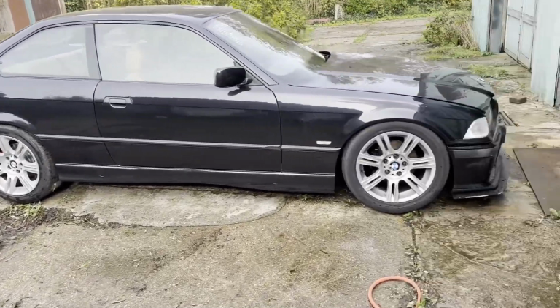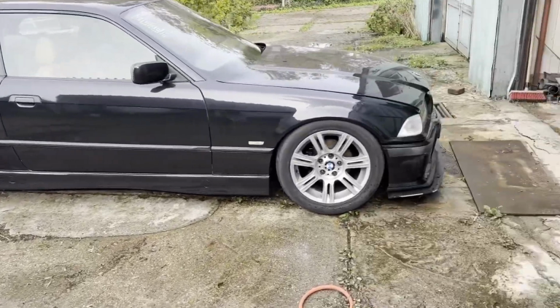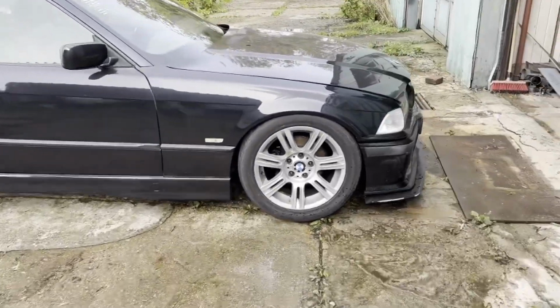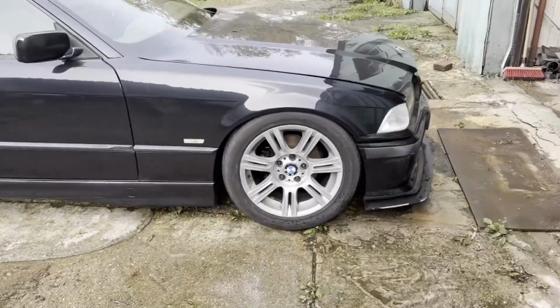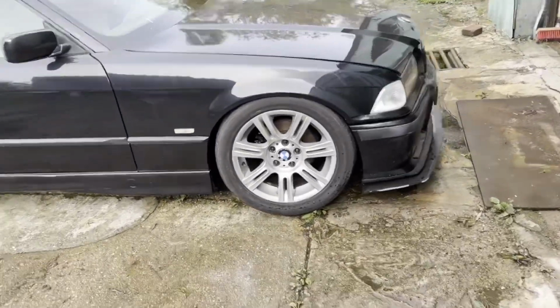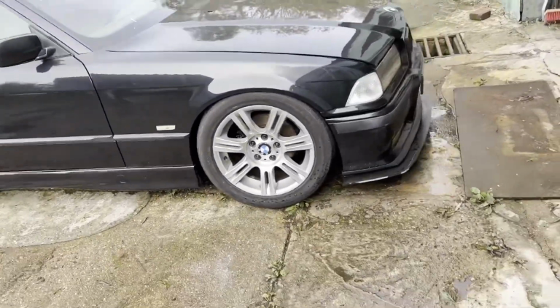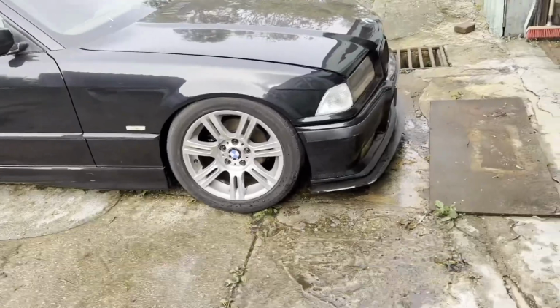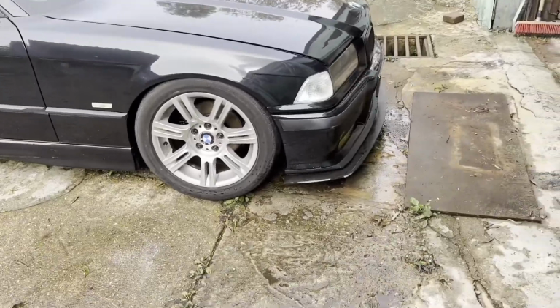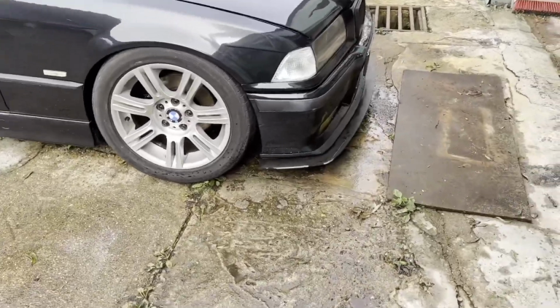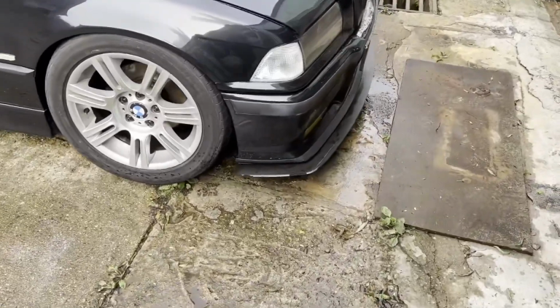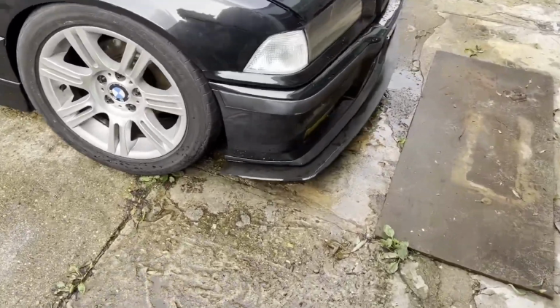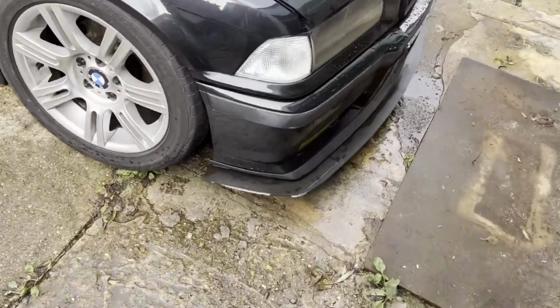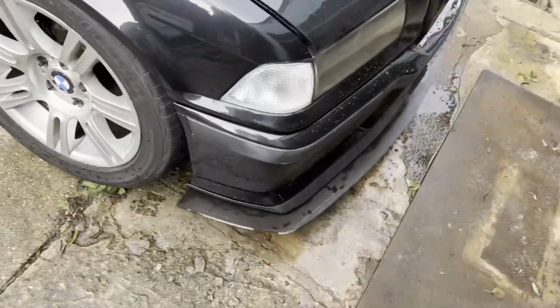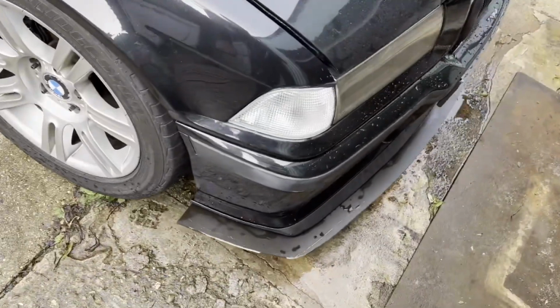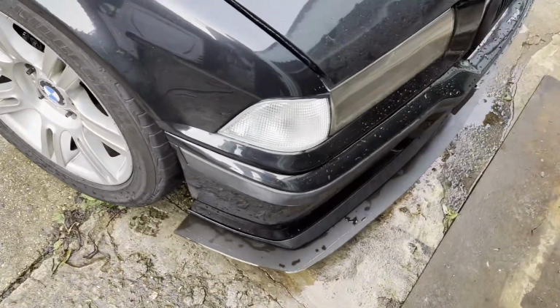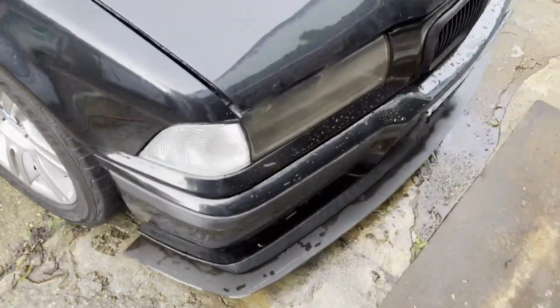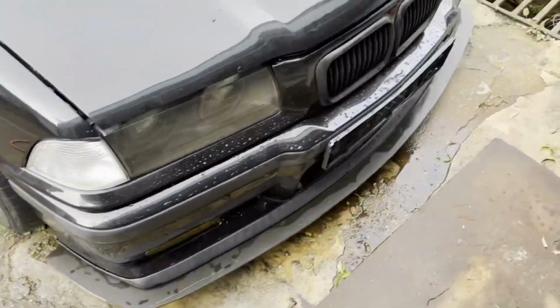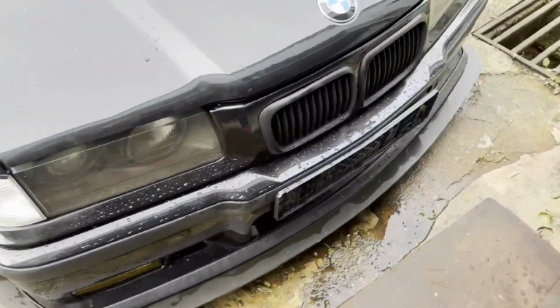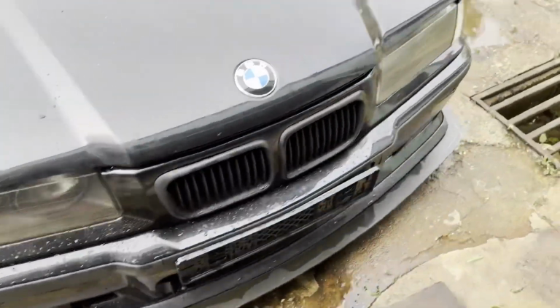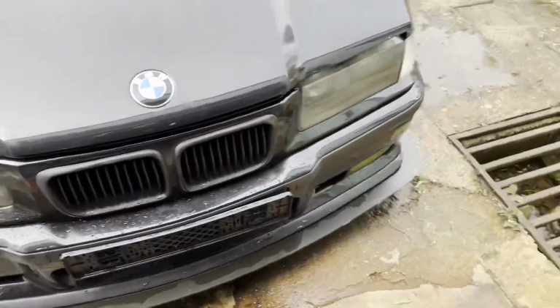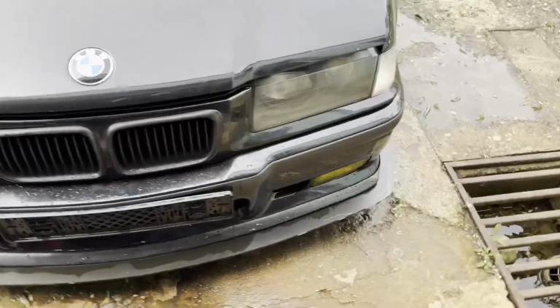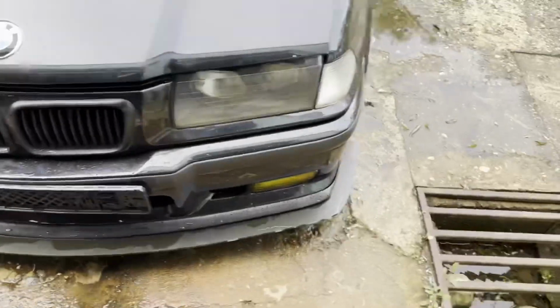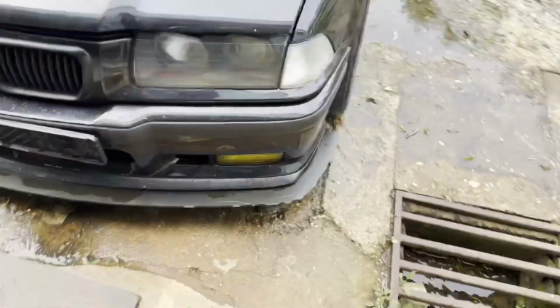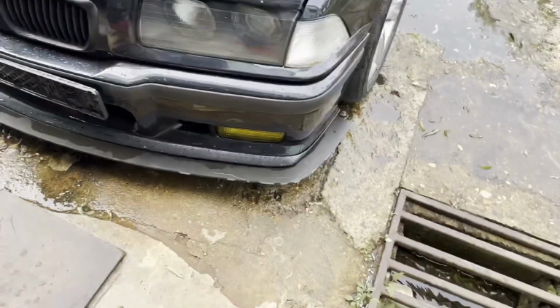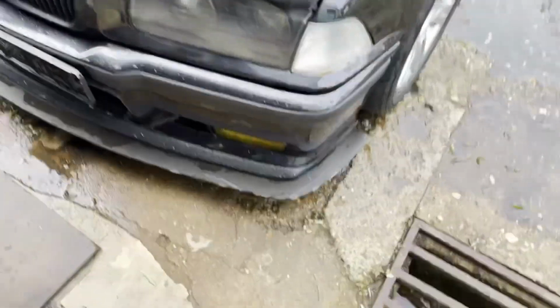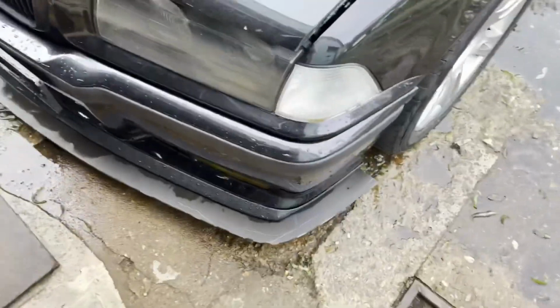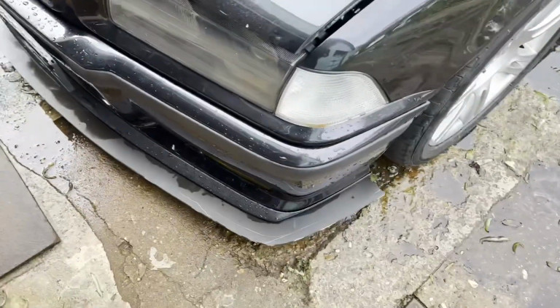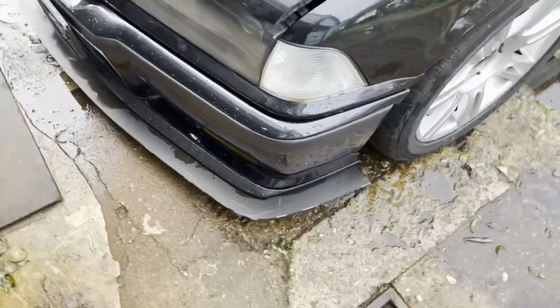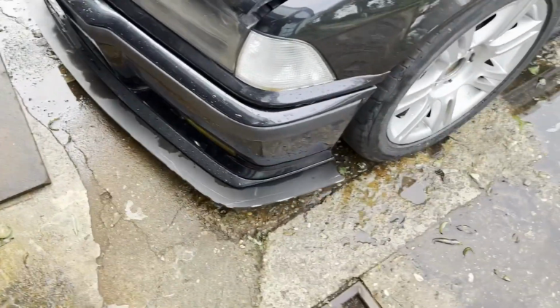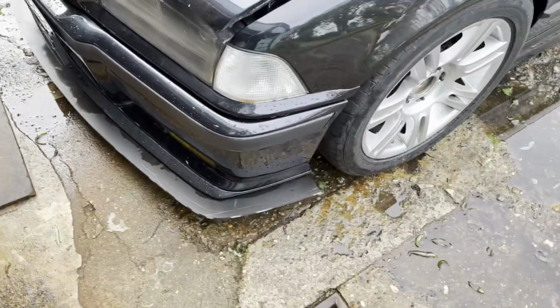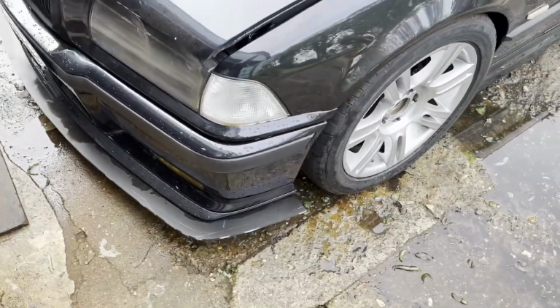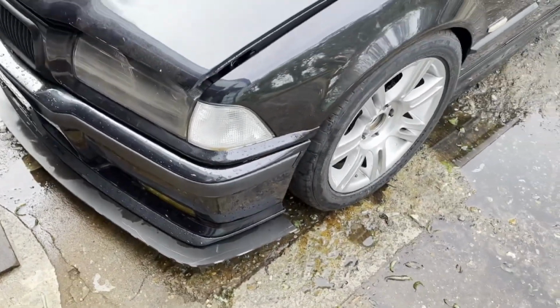I could go a little bit lower but then I can't drive it anywhere. Cute little splitter — it's cute though. Maybe I should get rid of the pencil marks on it.